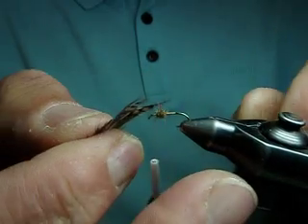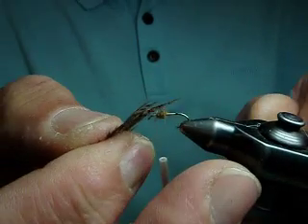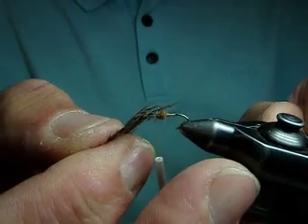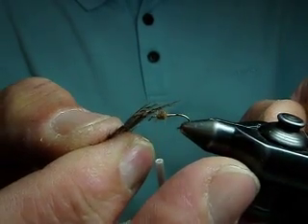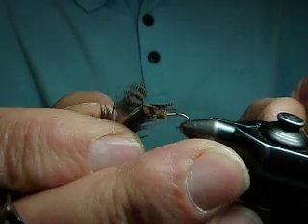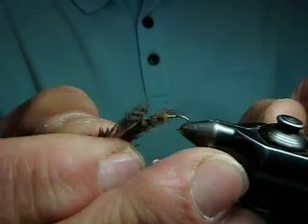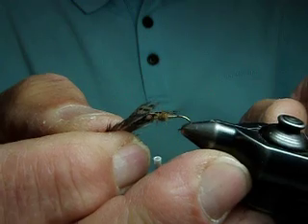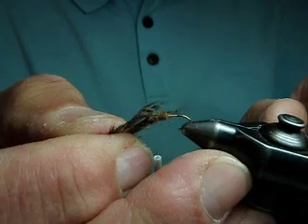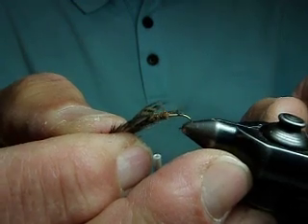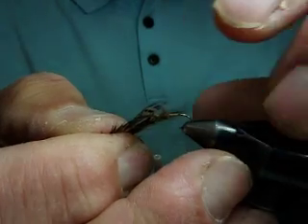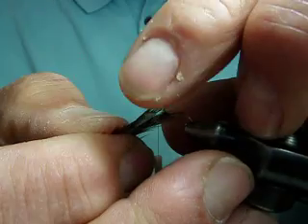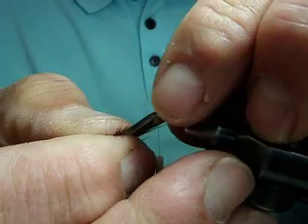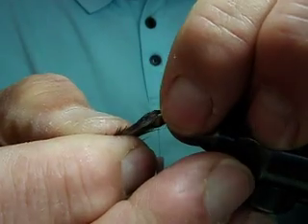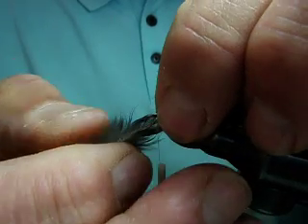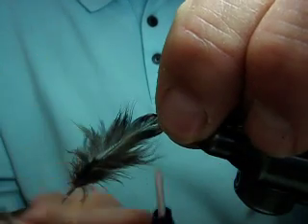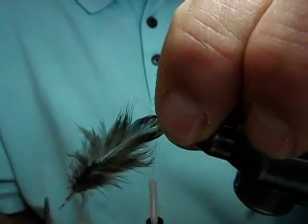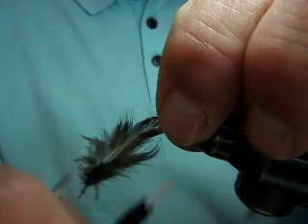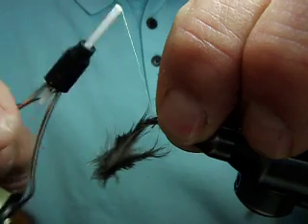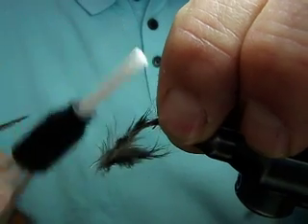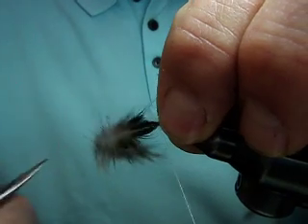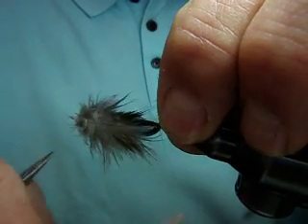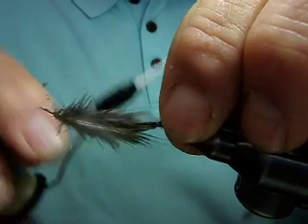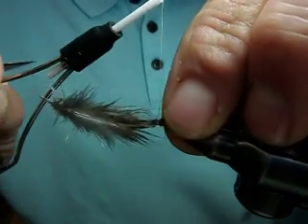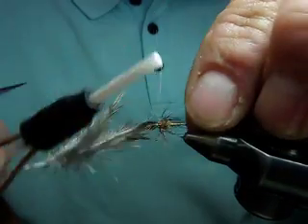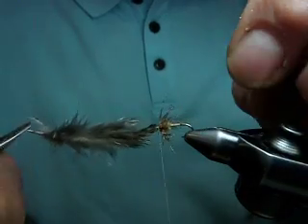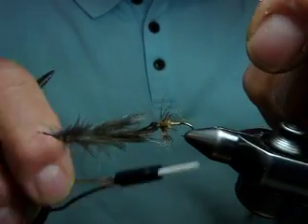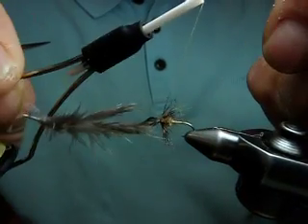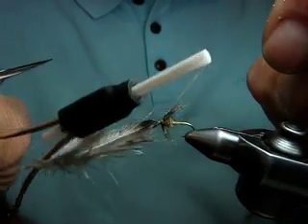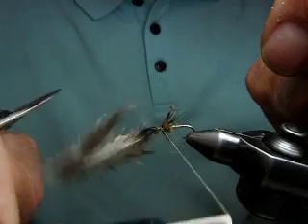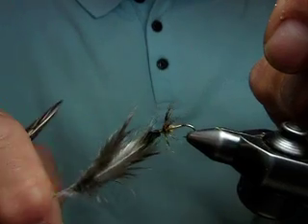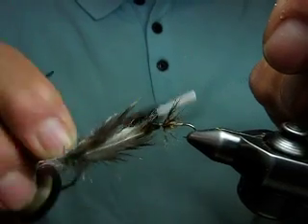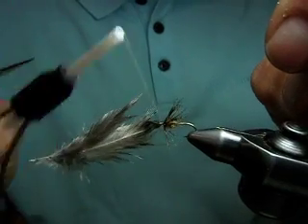Next, lay your soft hackle feather like such over the area that you want to hackle. Pinch it, make a wrap, and you're going to see as we march those feathers around the fly.